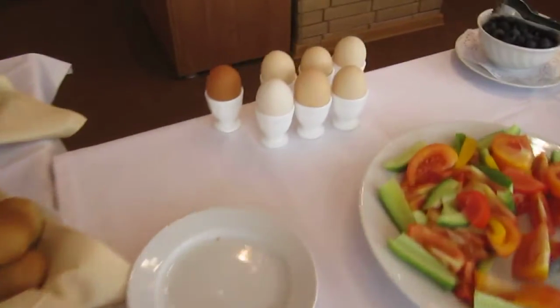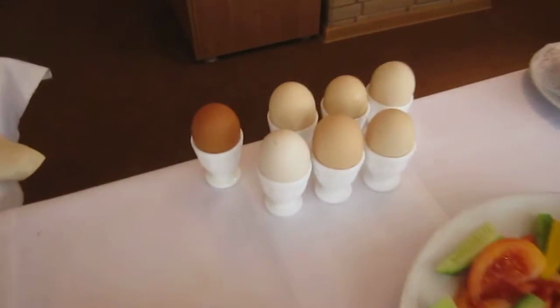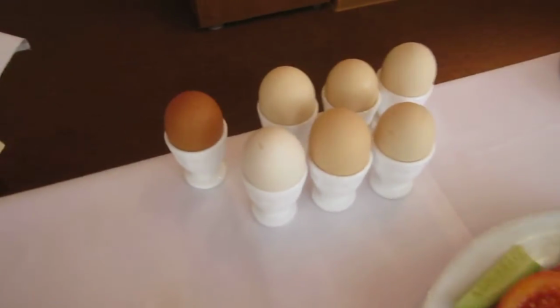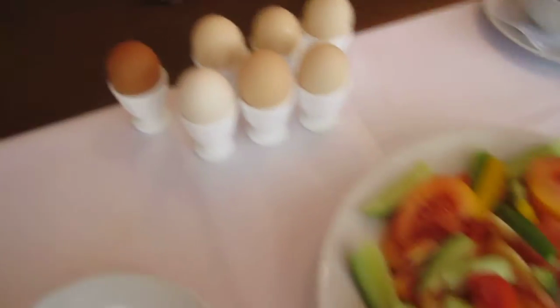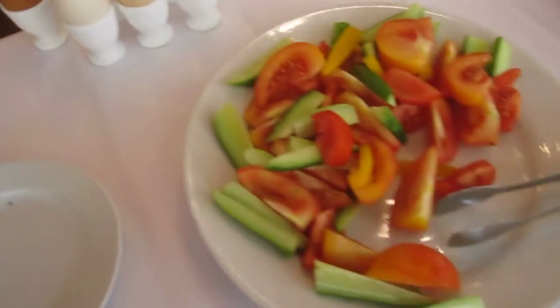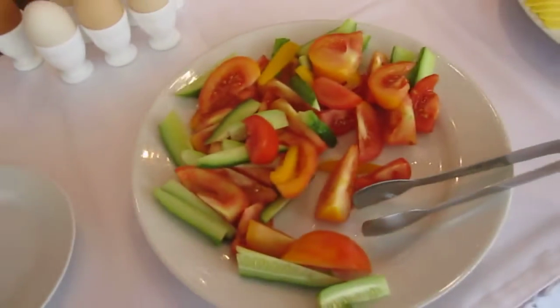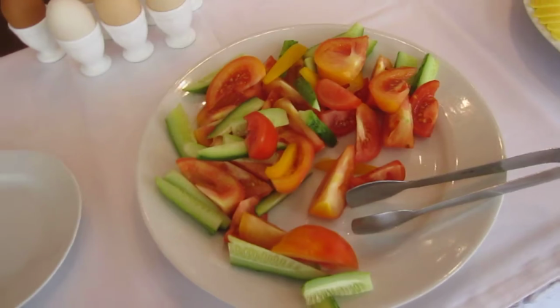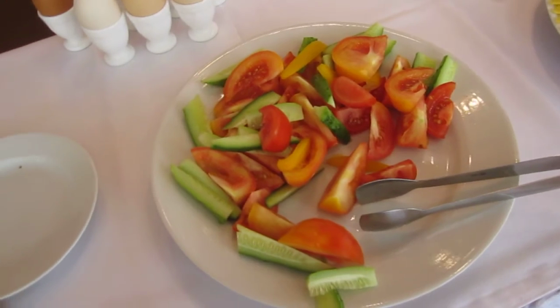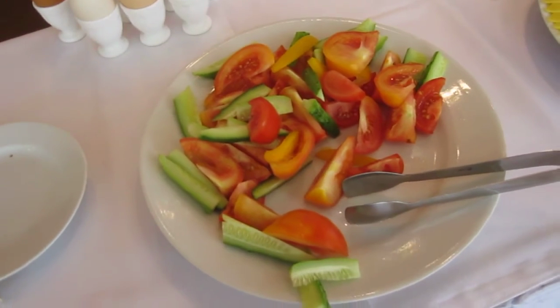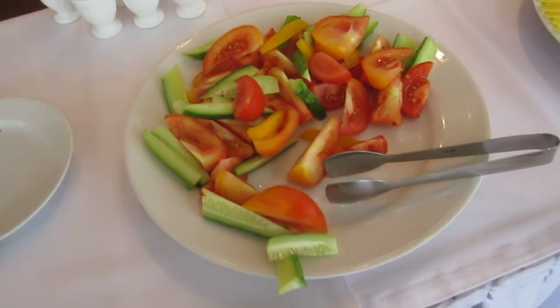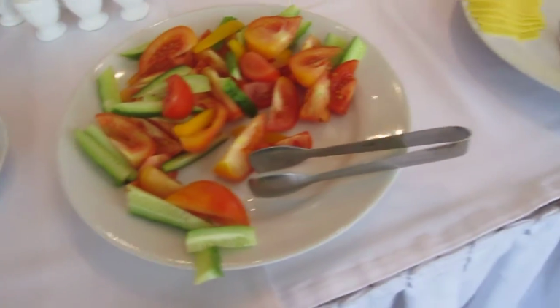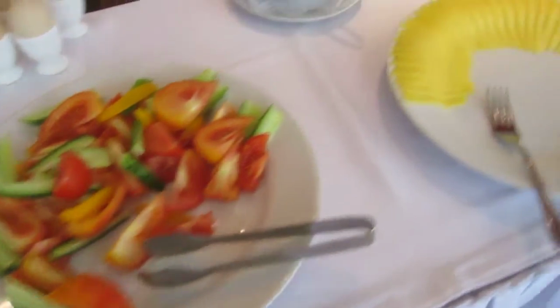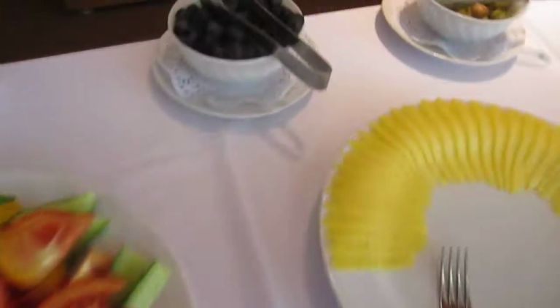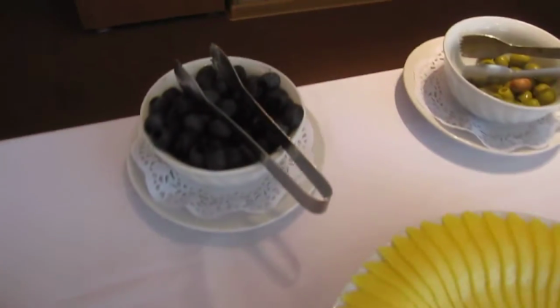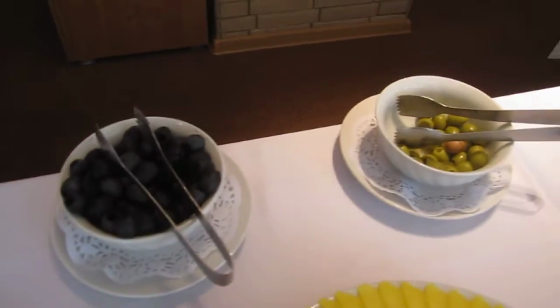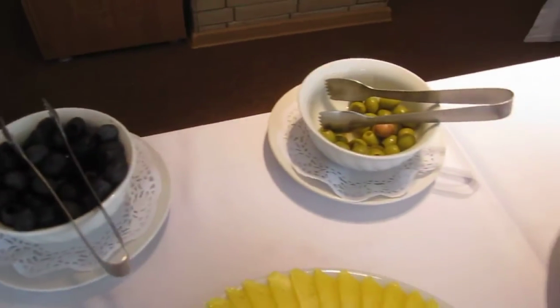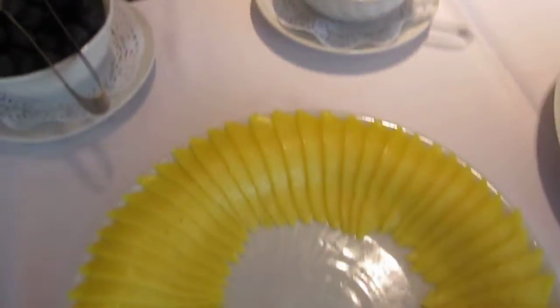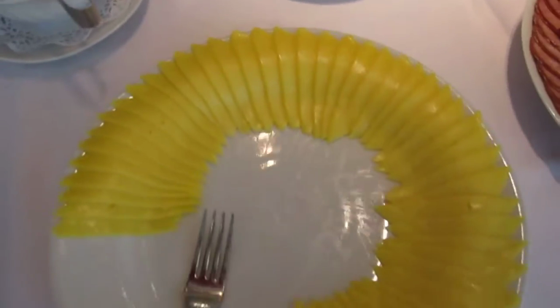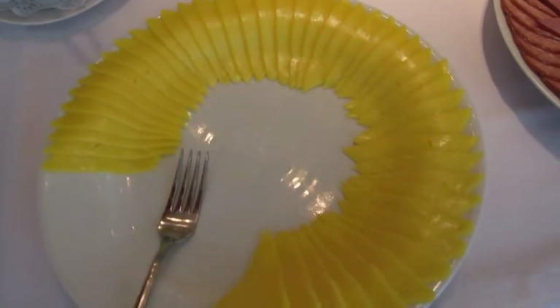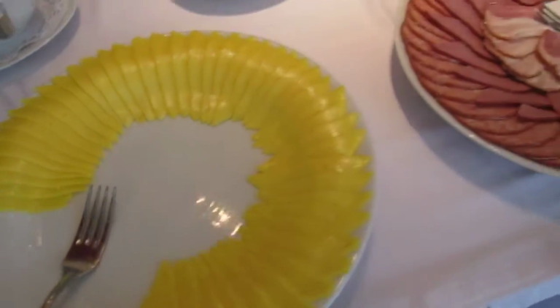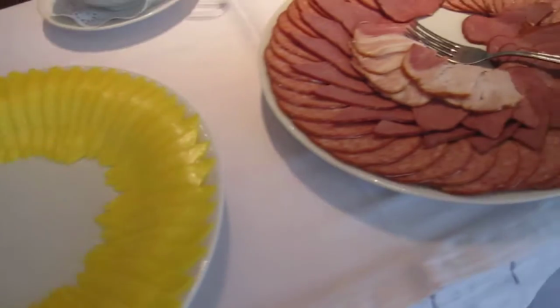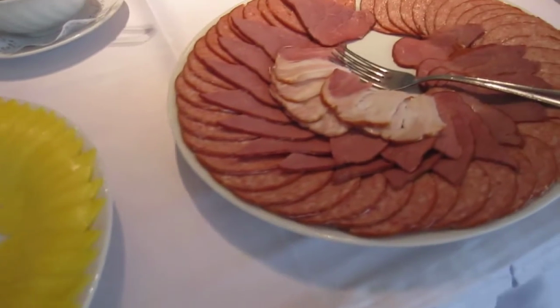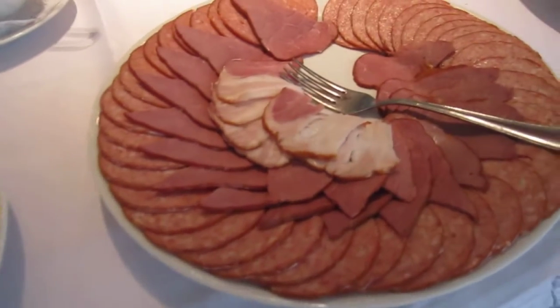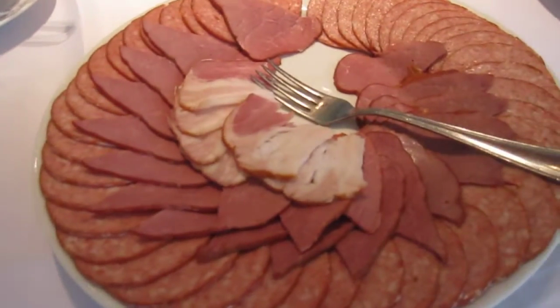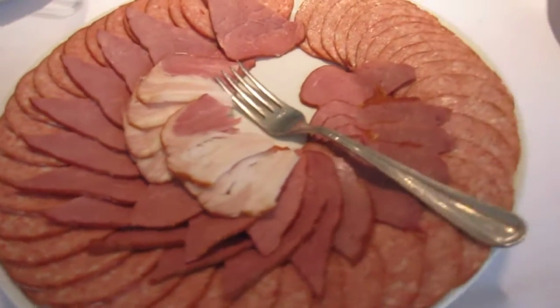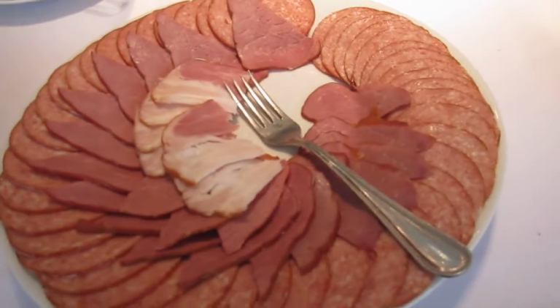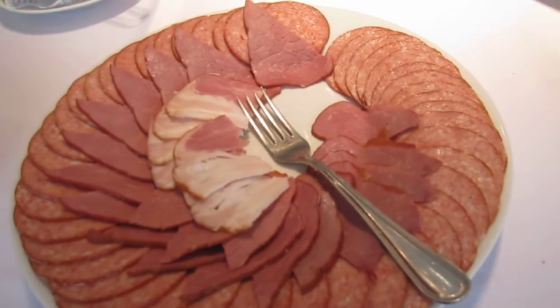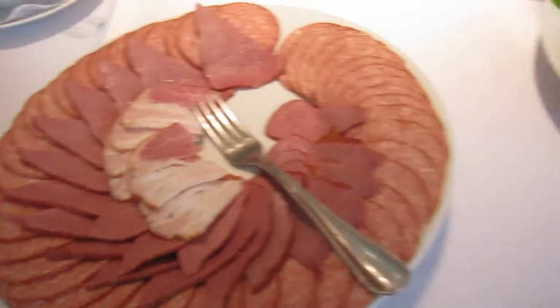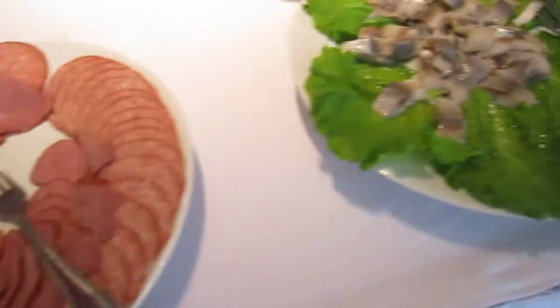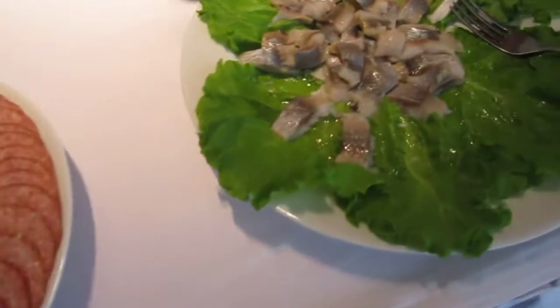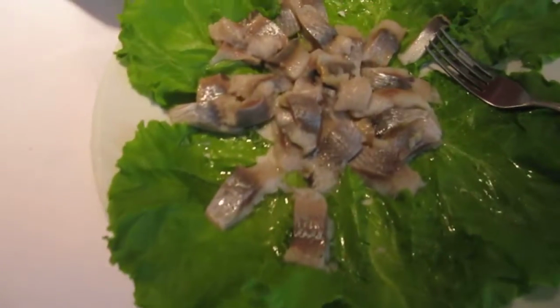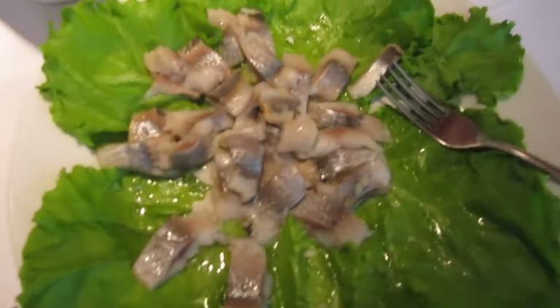Some eggs, some breakfast tomatoes and cucumbers, olives, cheese. Some nice tray — whitefish.